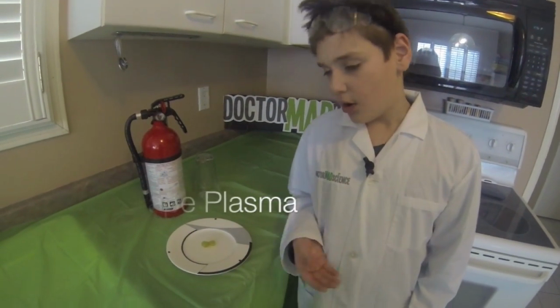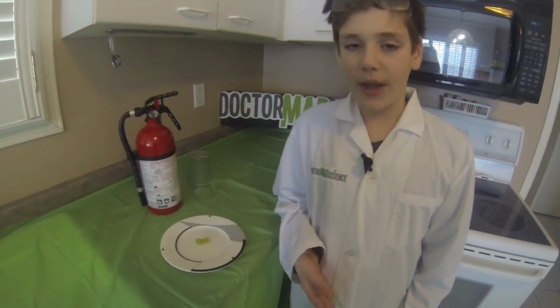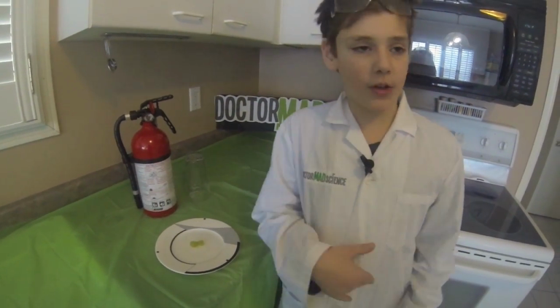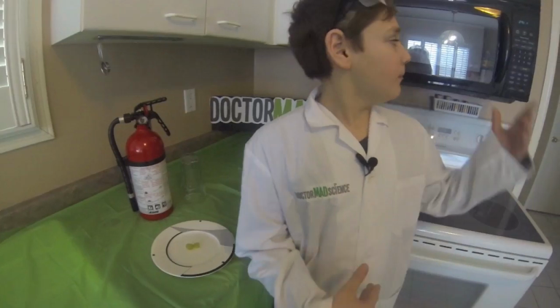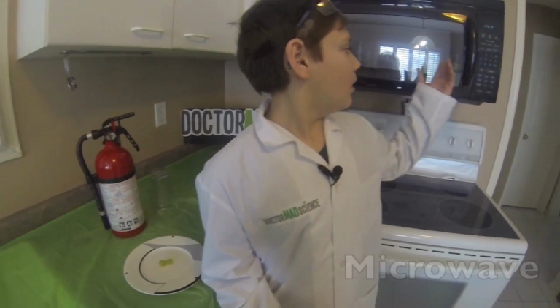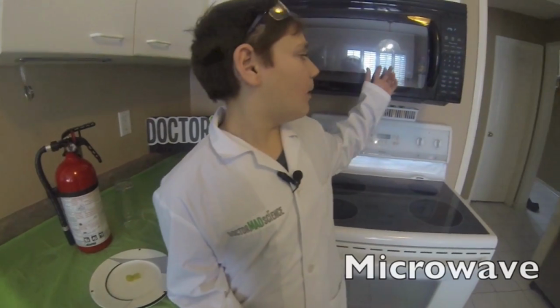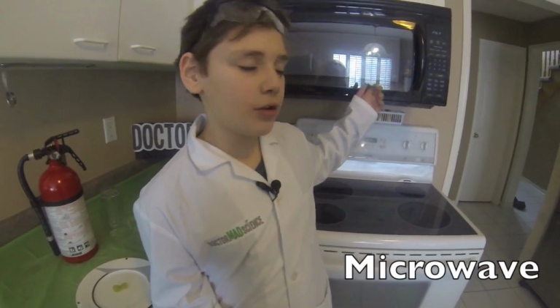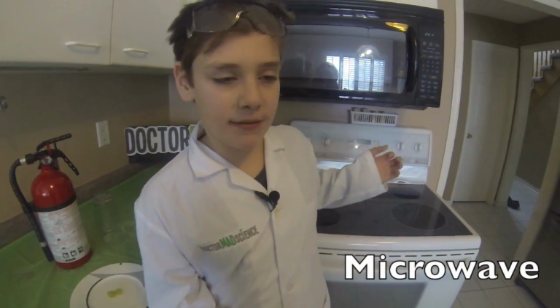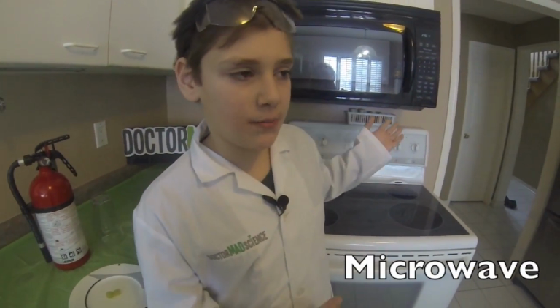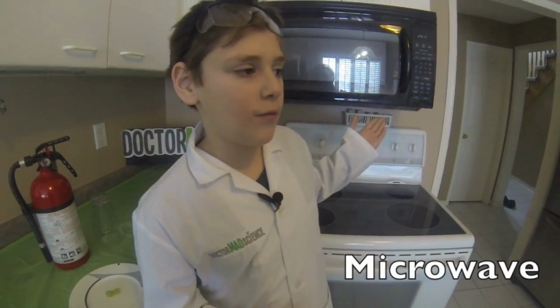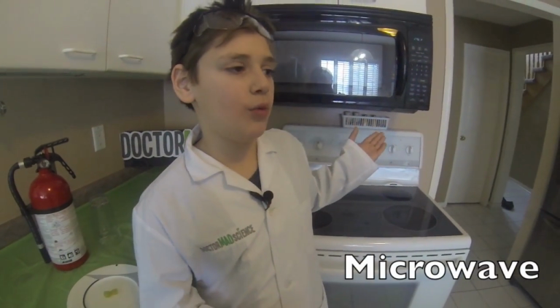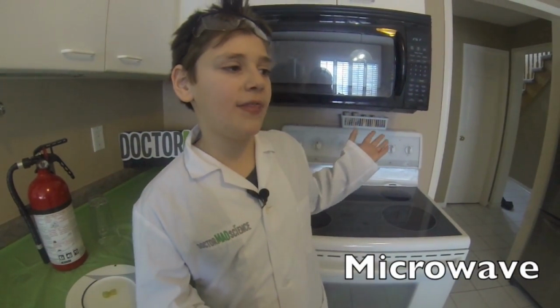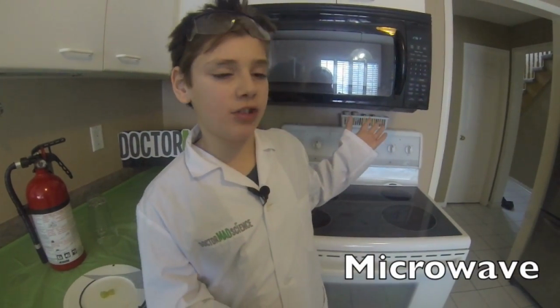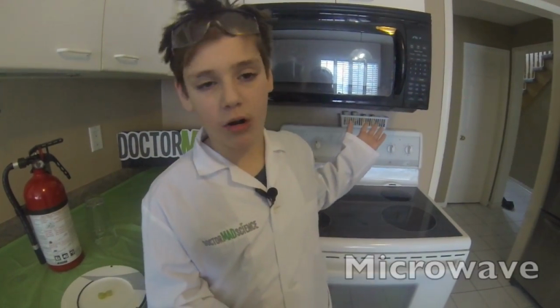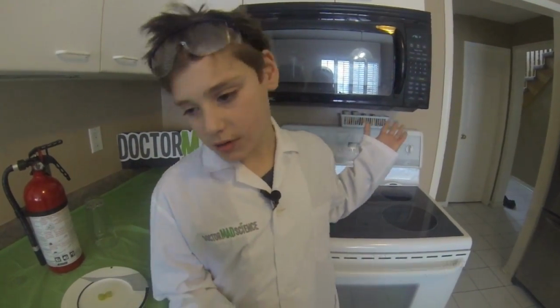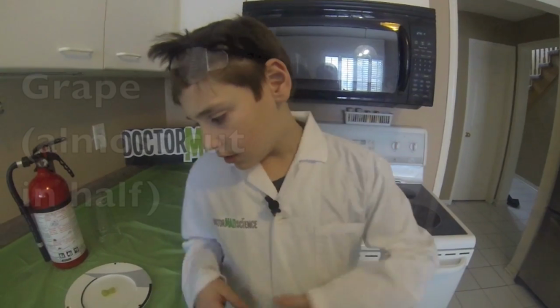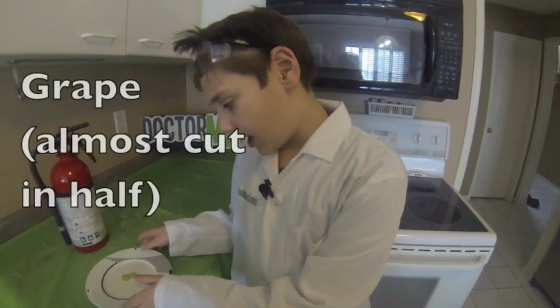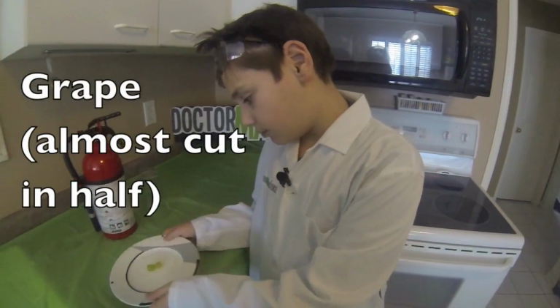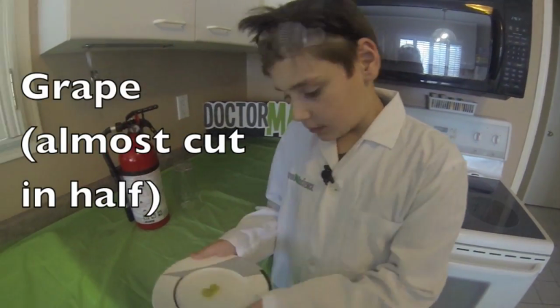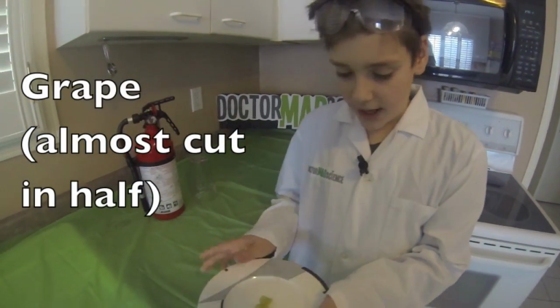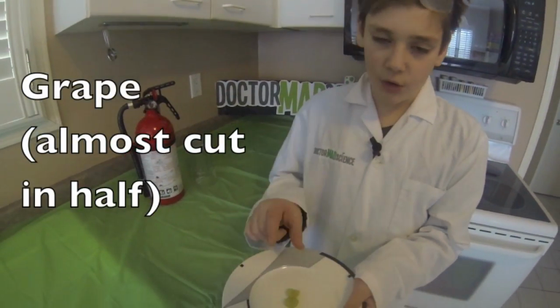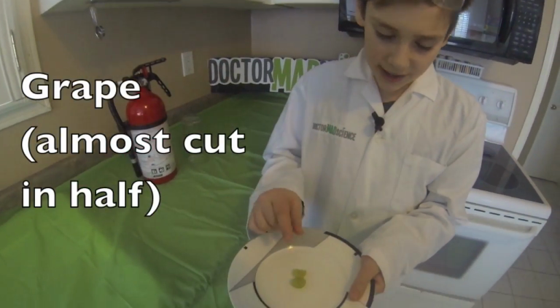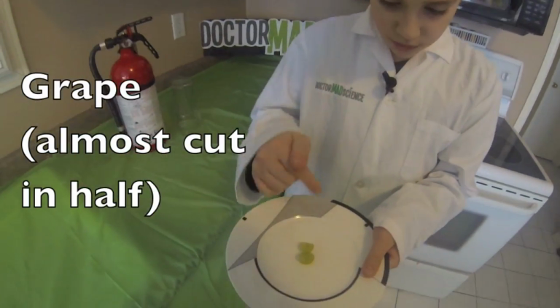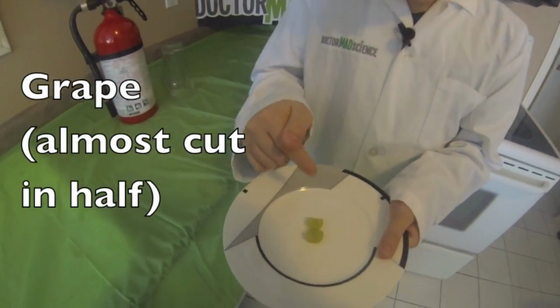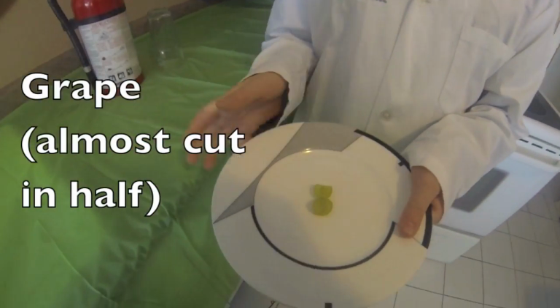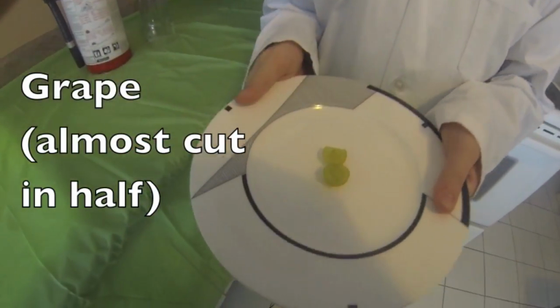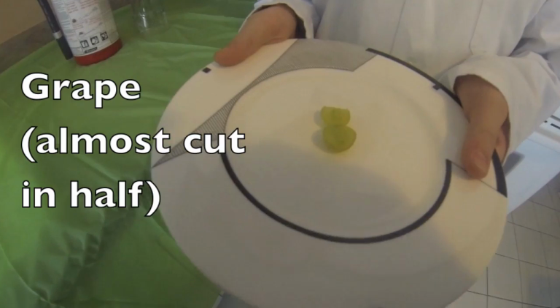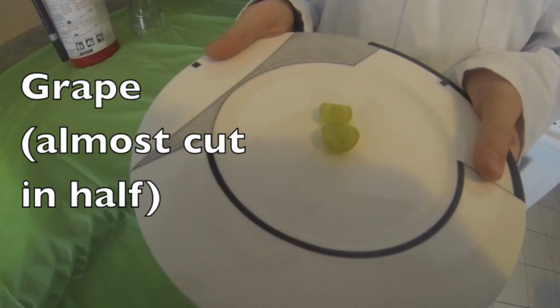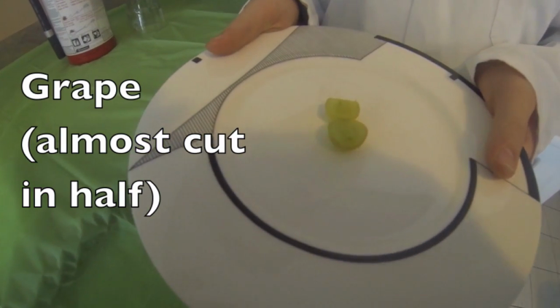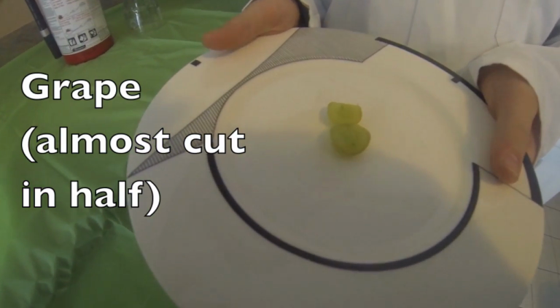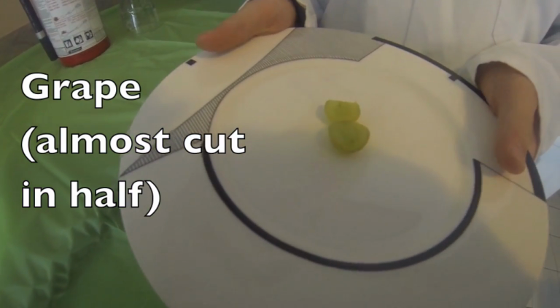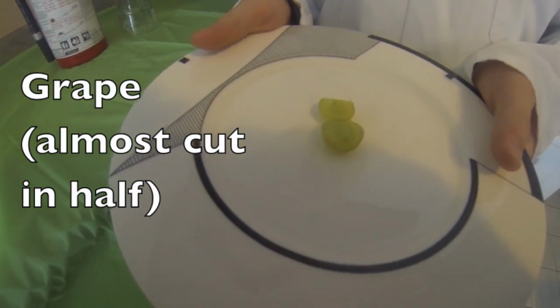All we have today: a microwave needs to be over 1,000 watts, and a grape almost cut in half.